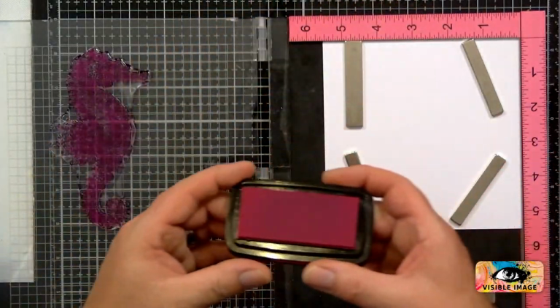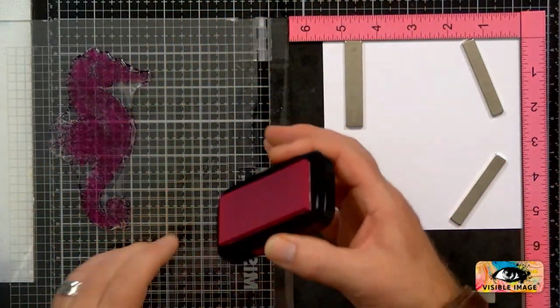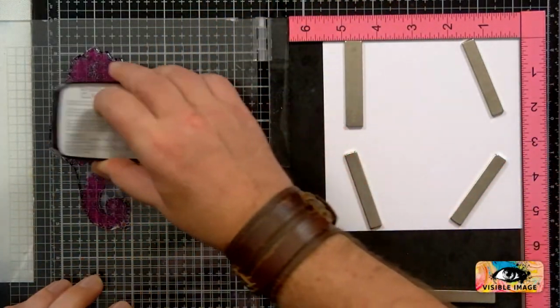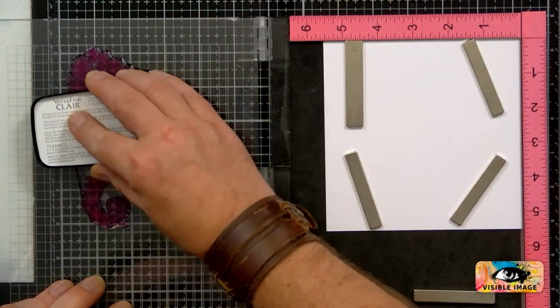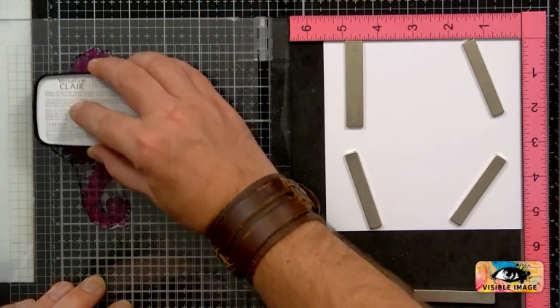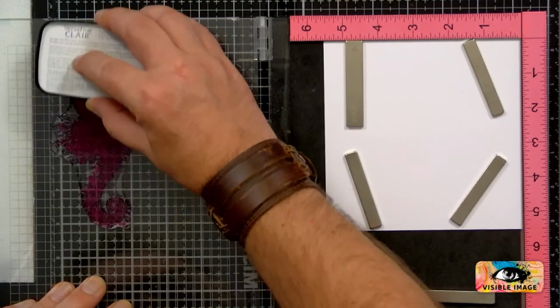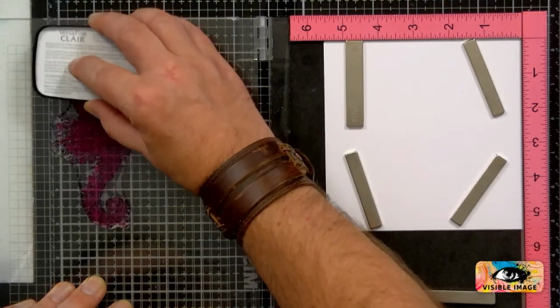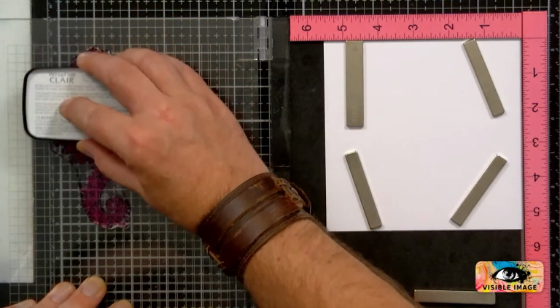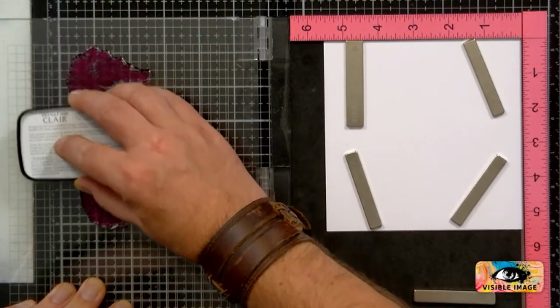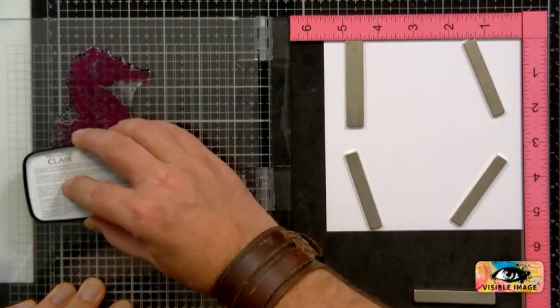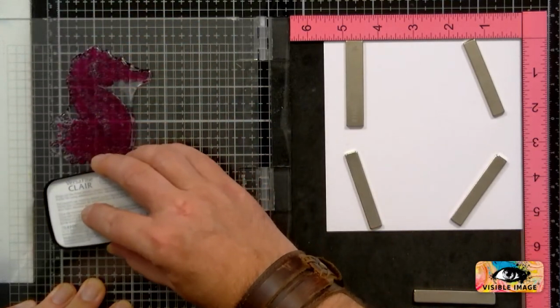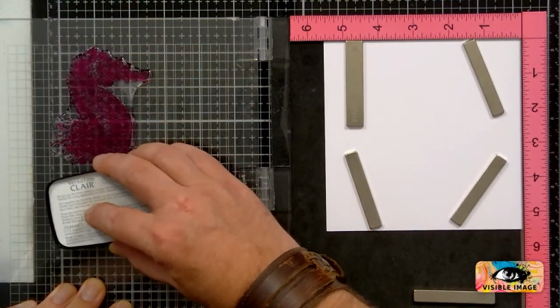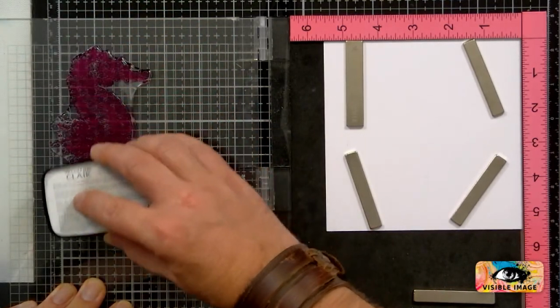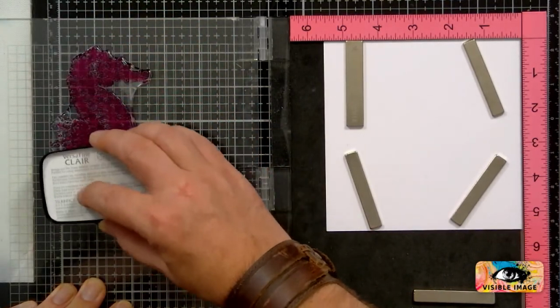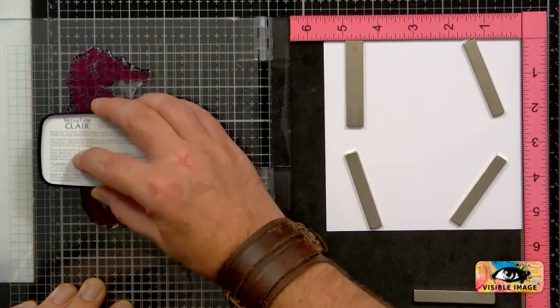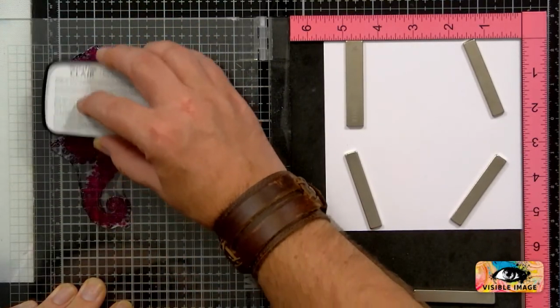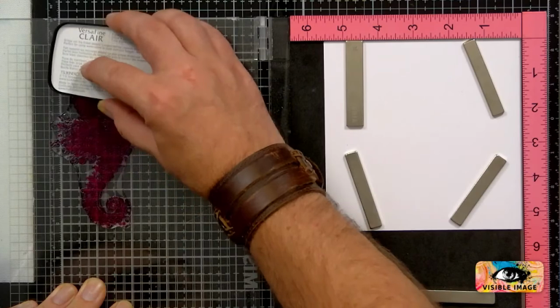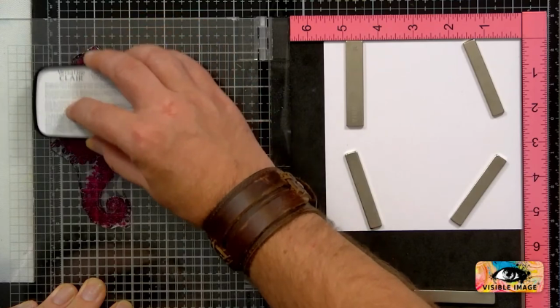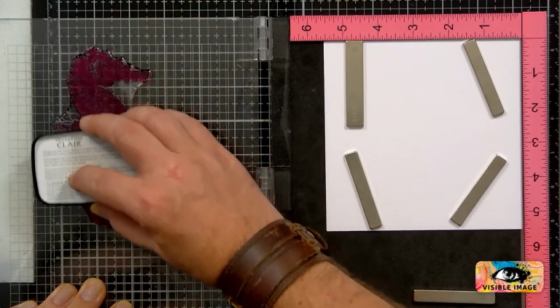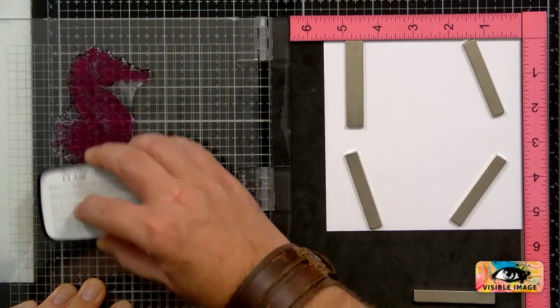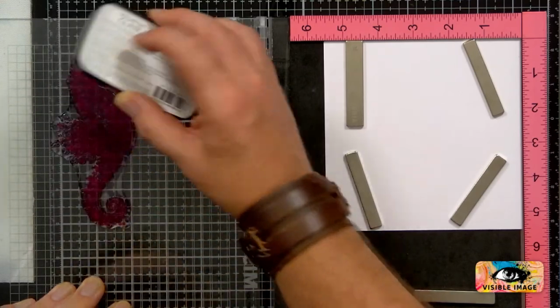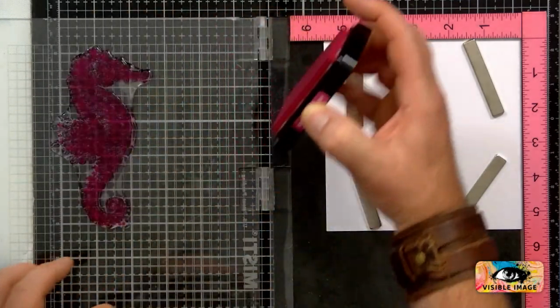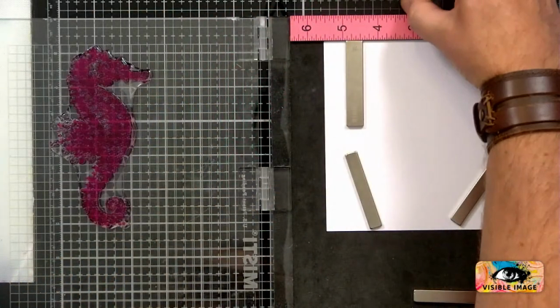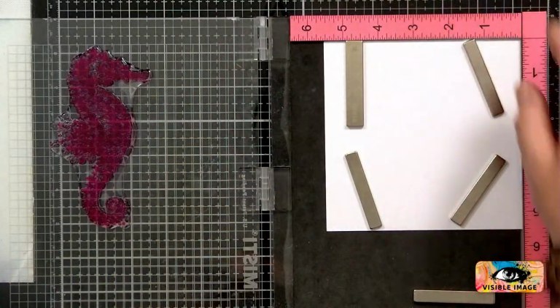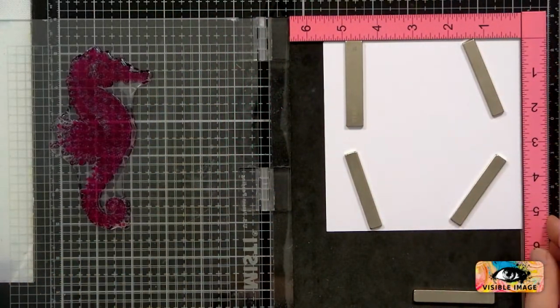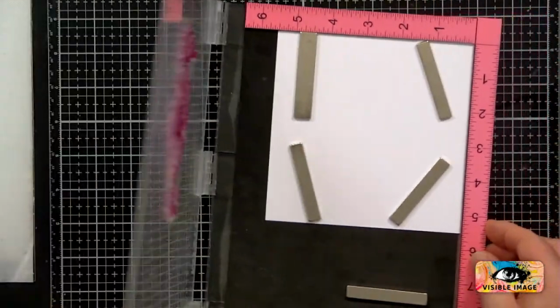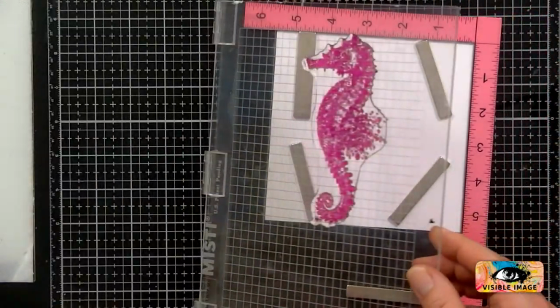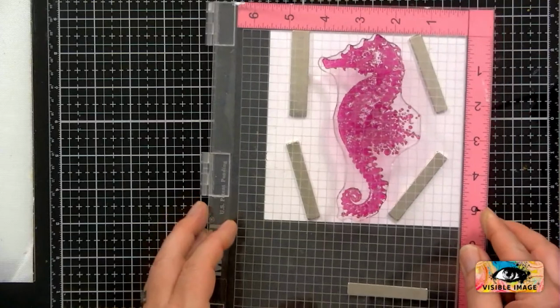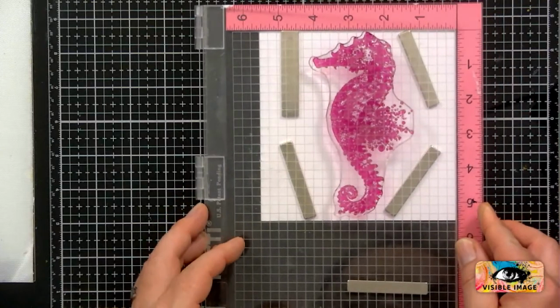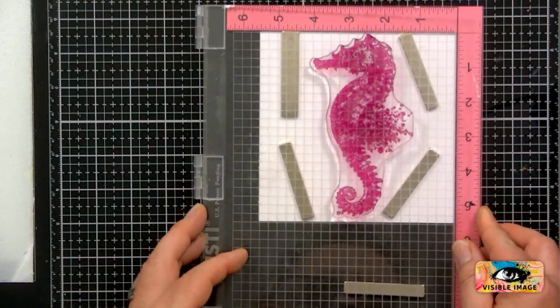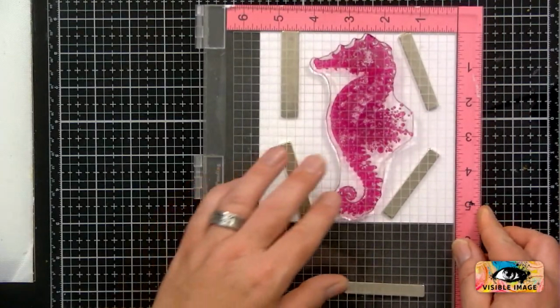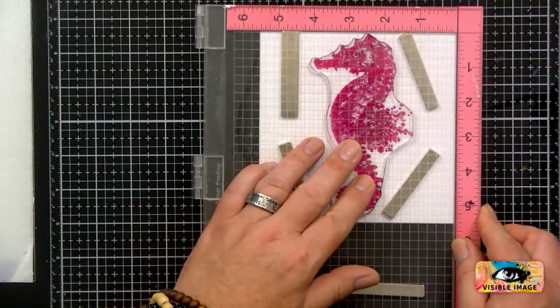Let's just ink this up. I do like these ink pads, they're very nice. The seahorse is almost matching your Misty there, Mark.